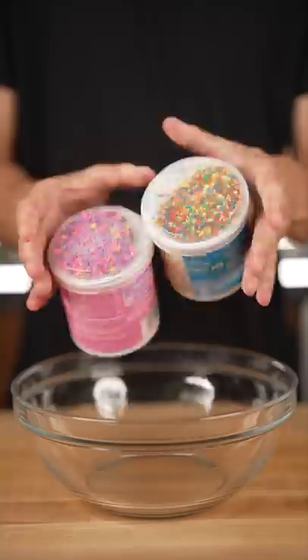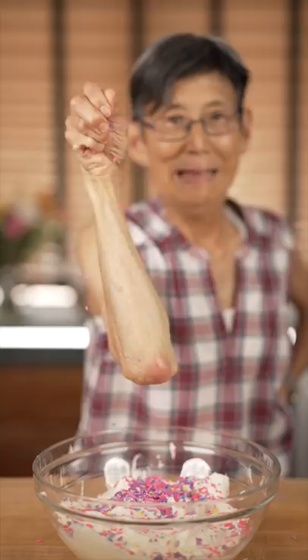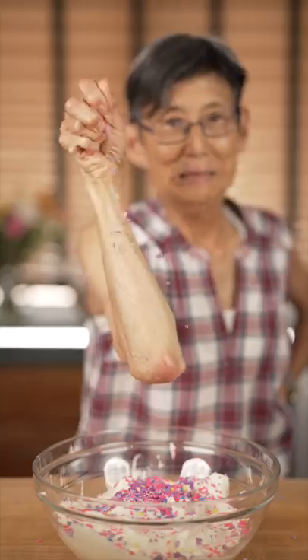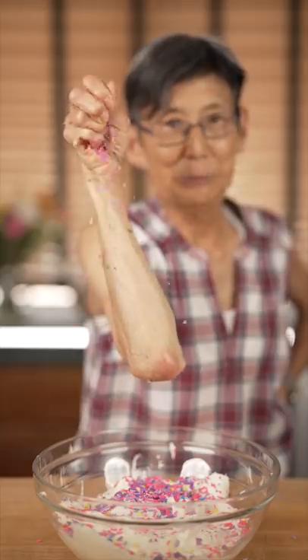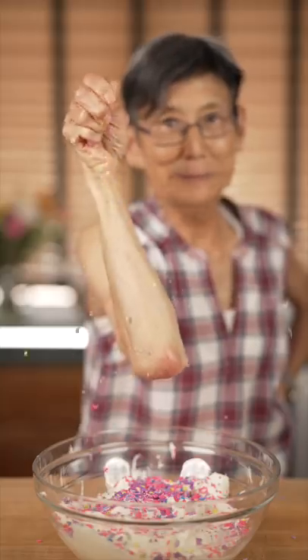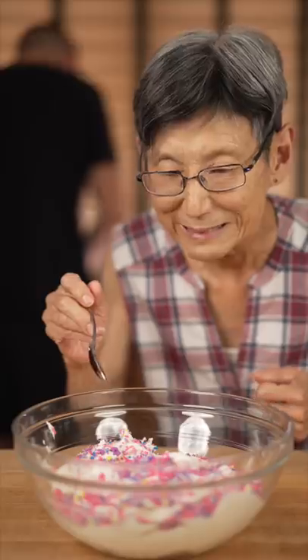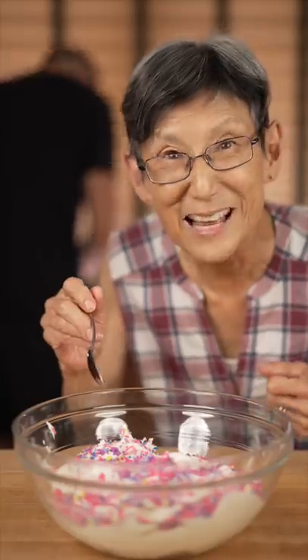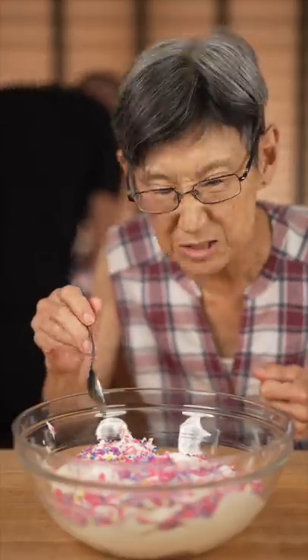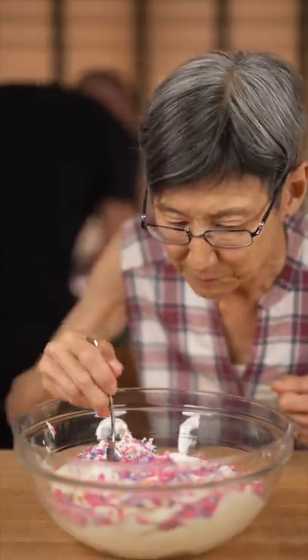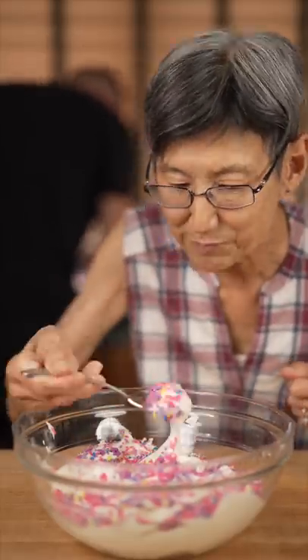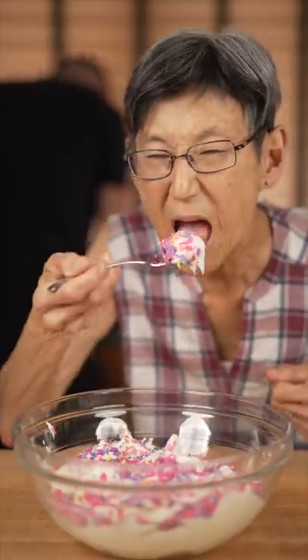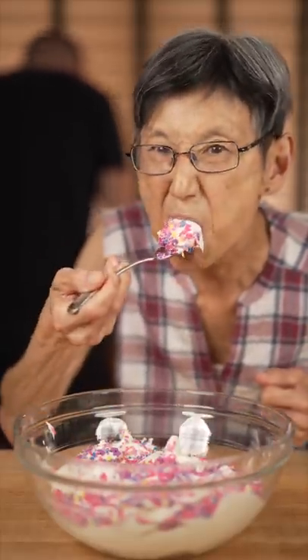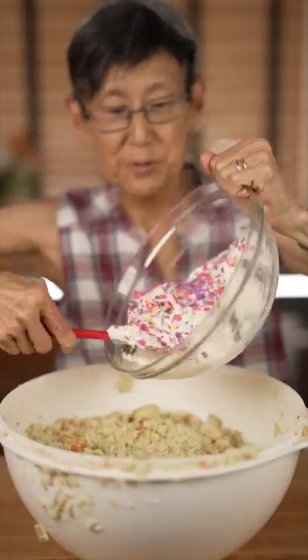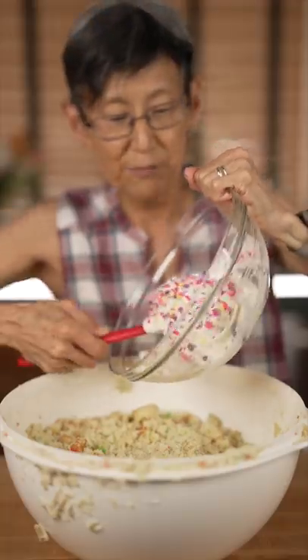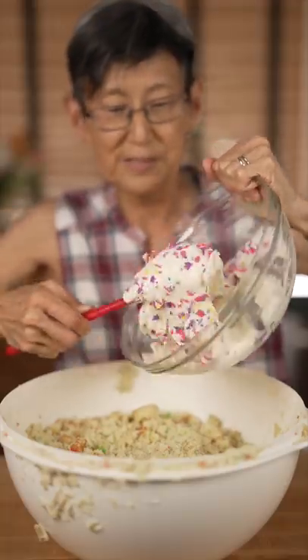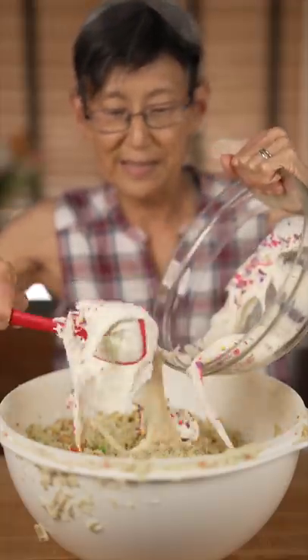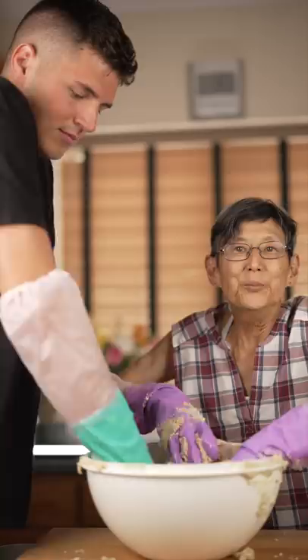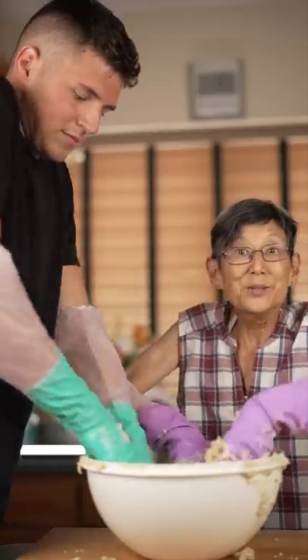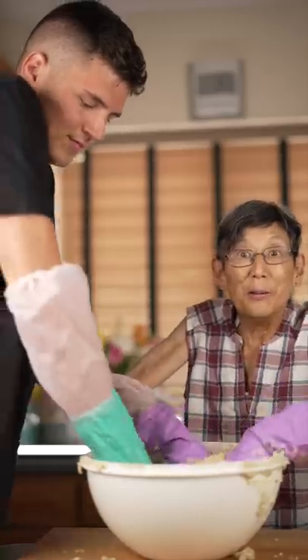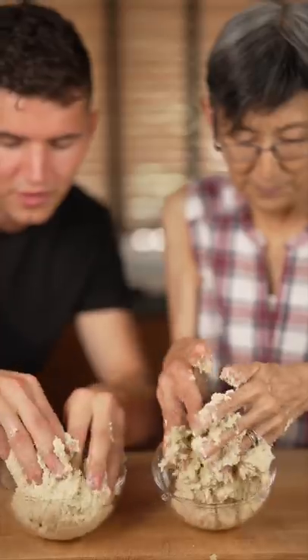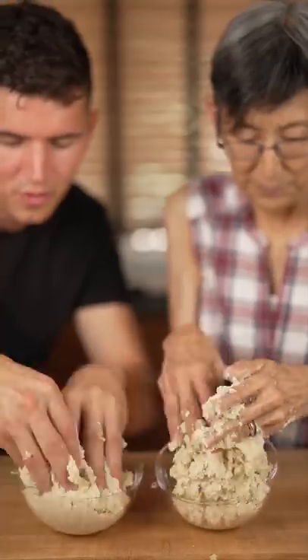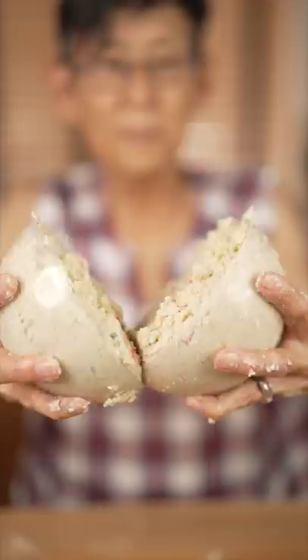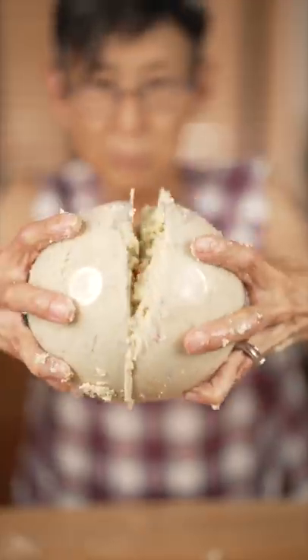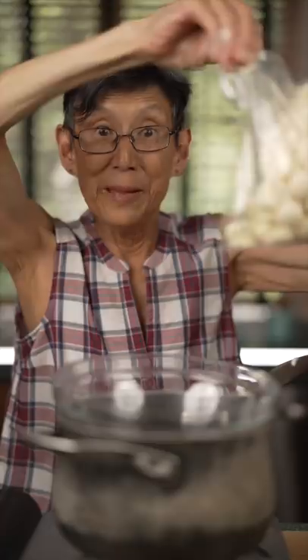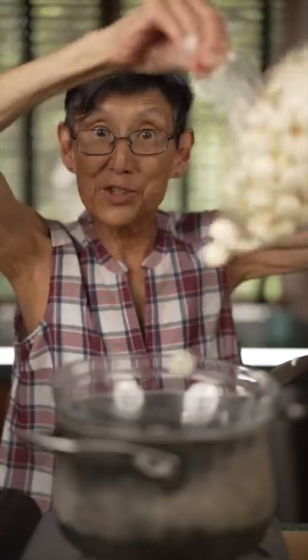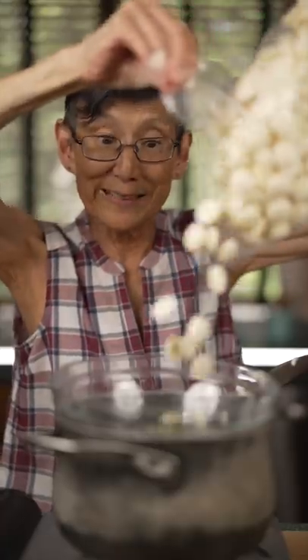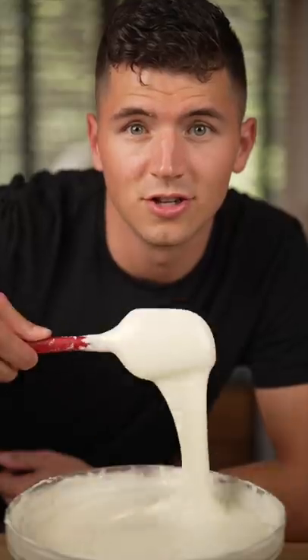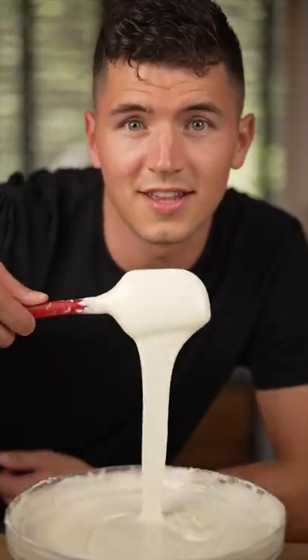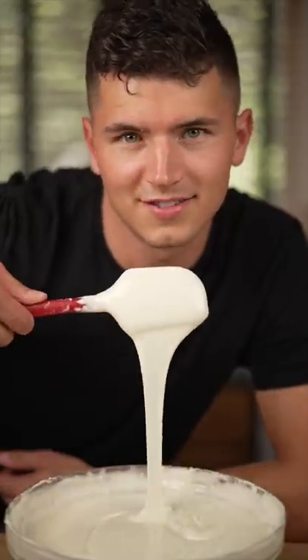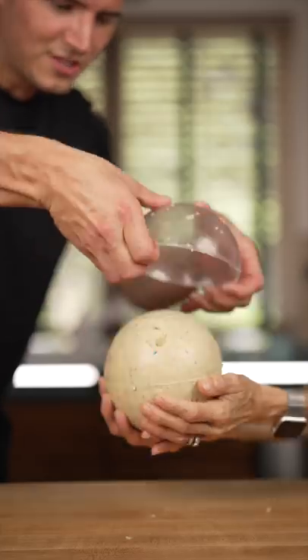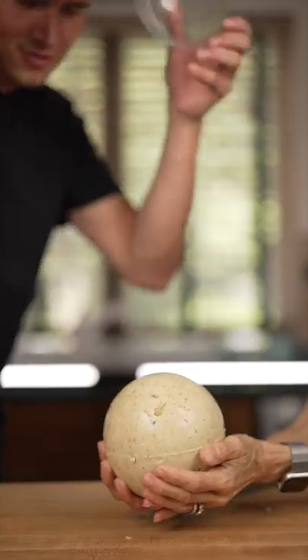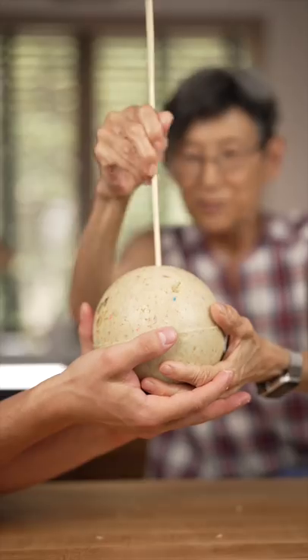Add in your frosting and sprinkles, then mix it all up. Fill up your molds, put them together, and melt the chocolate until it looks like this. Once it's frozen, add the stick.